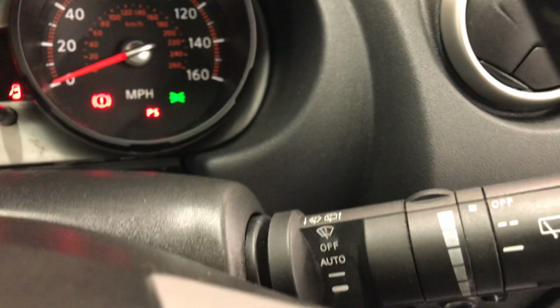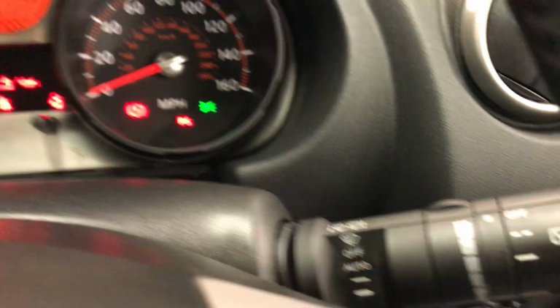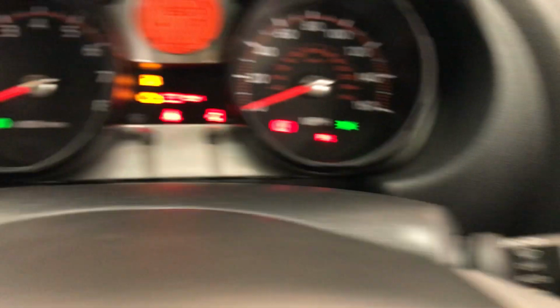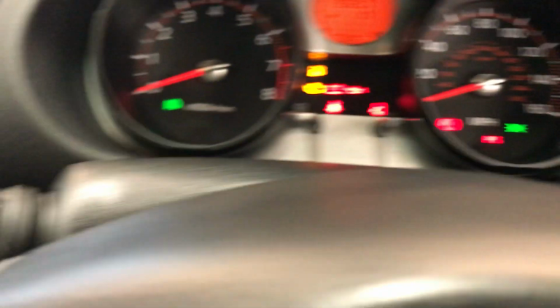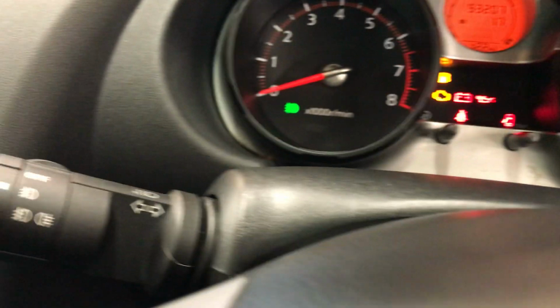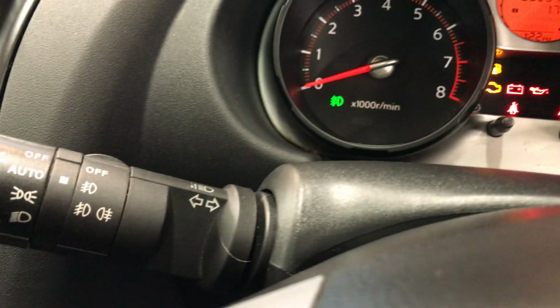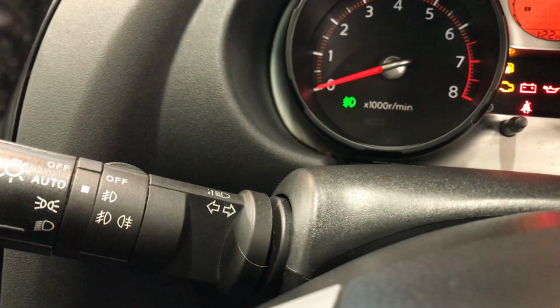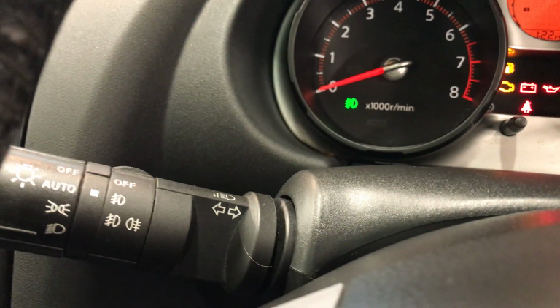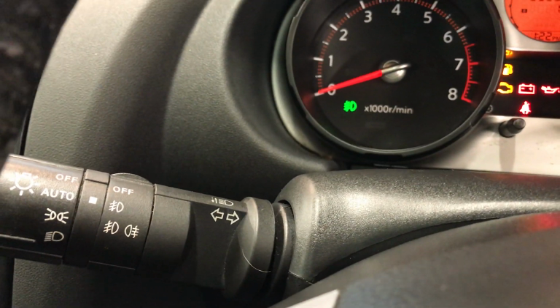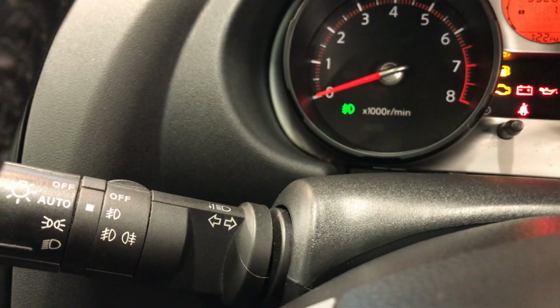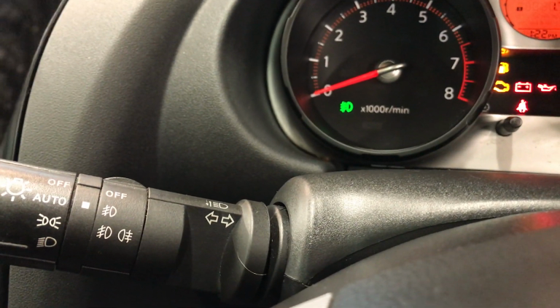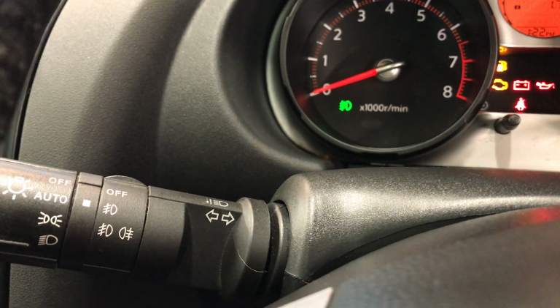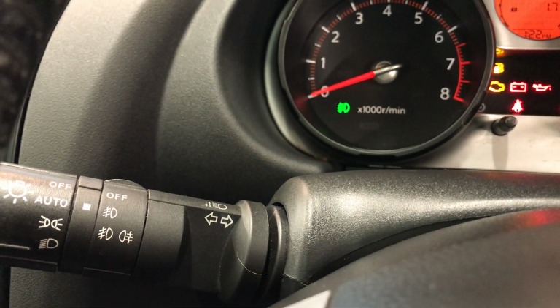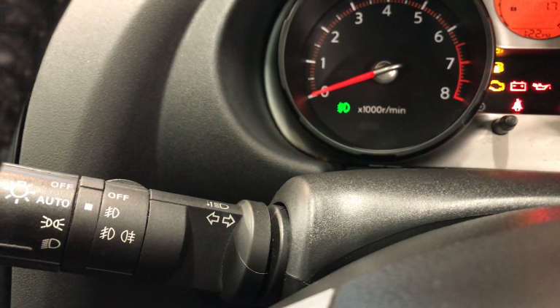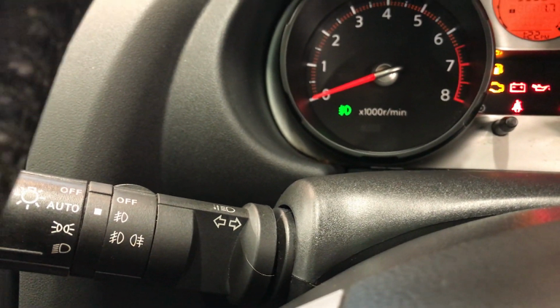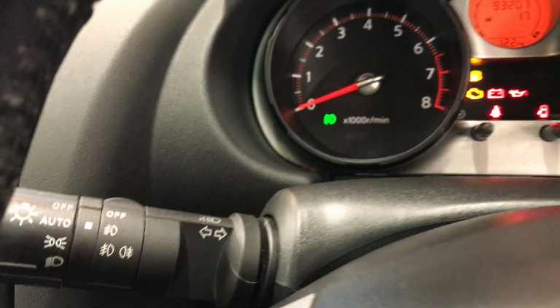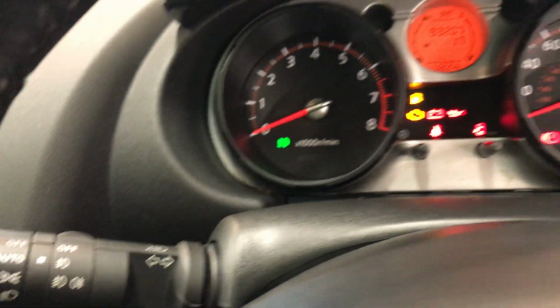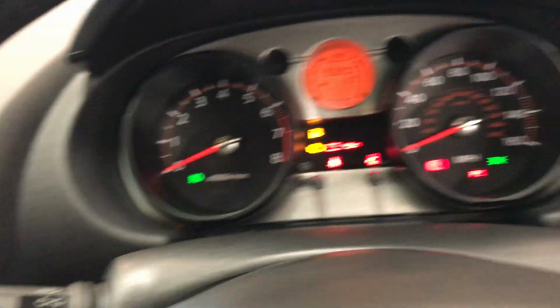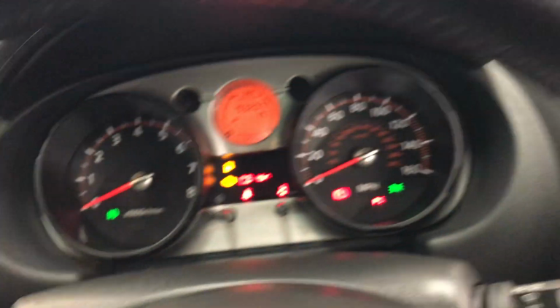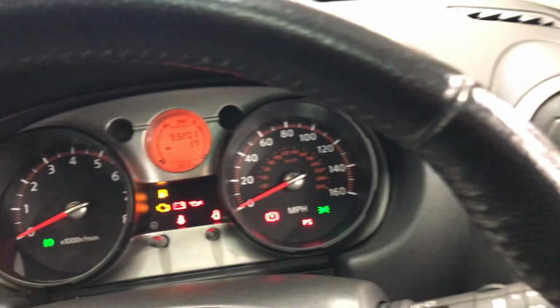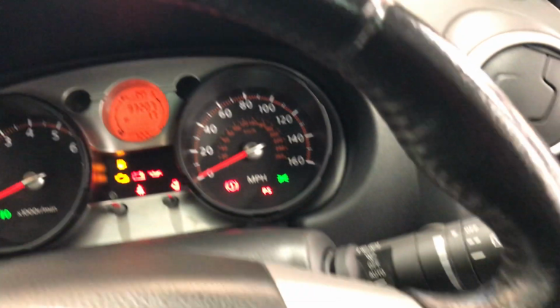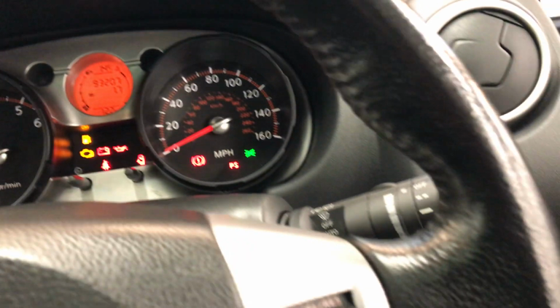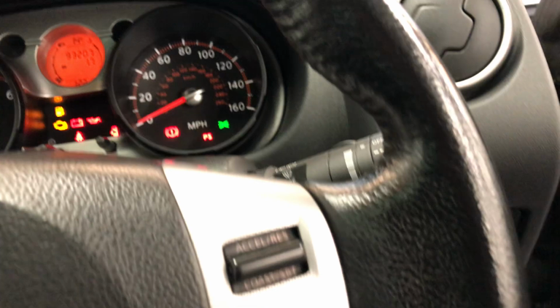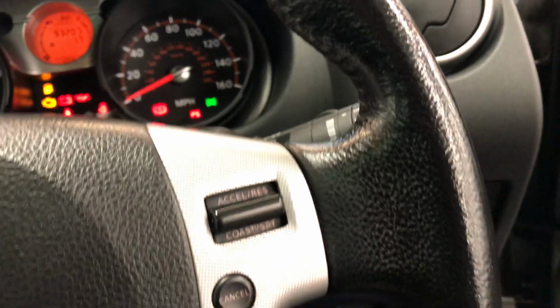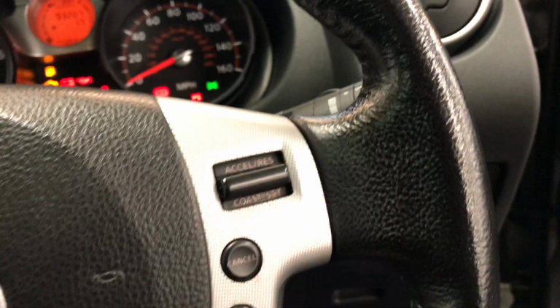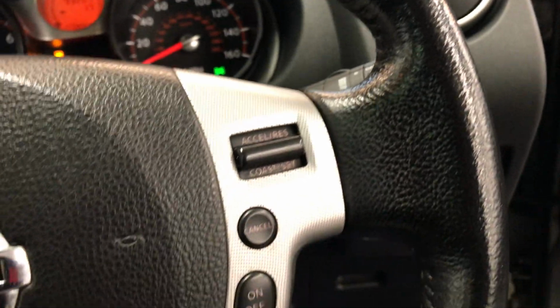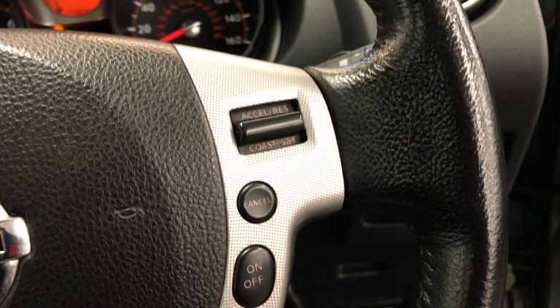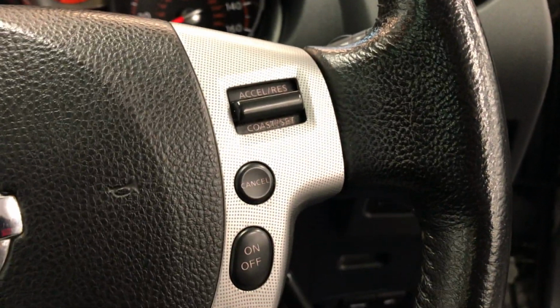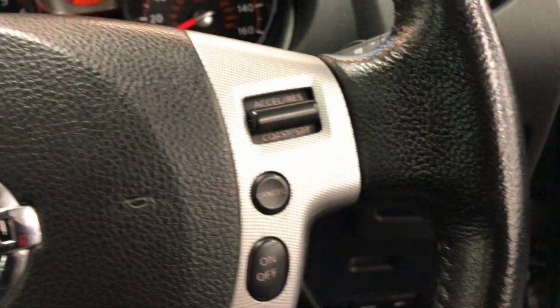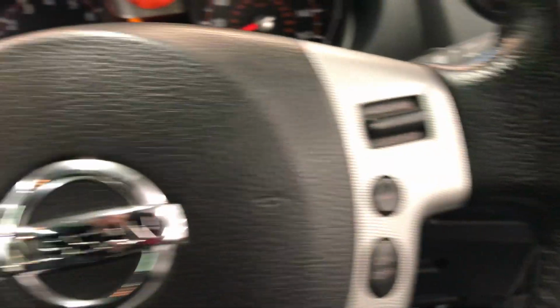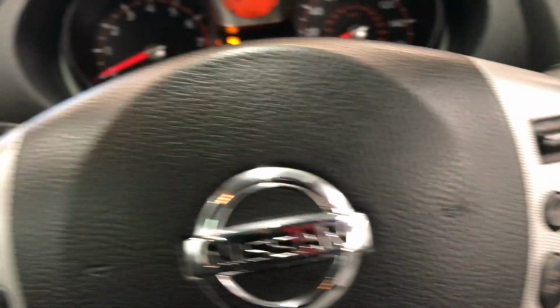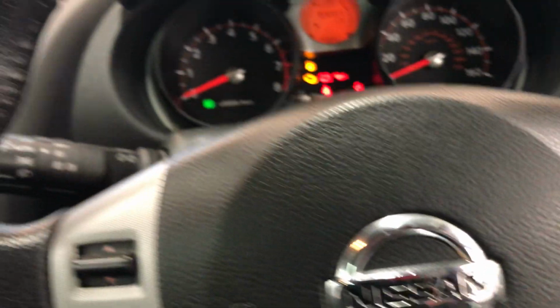Auto wipers and auto lights — as you can see, they are currently on auto. You do also have the multifunctional steering wheel.